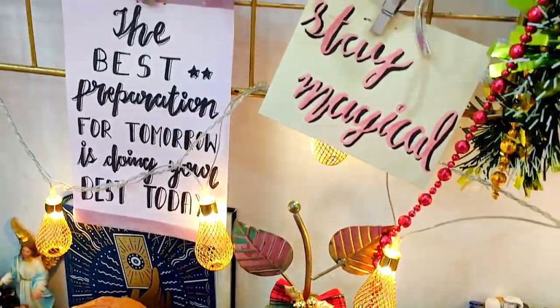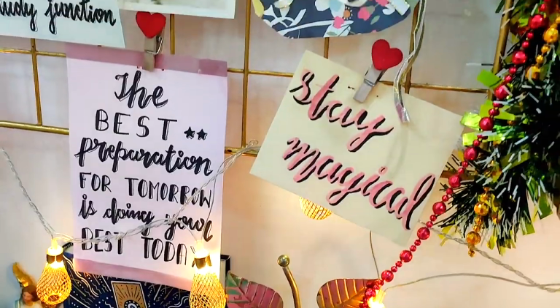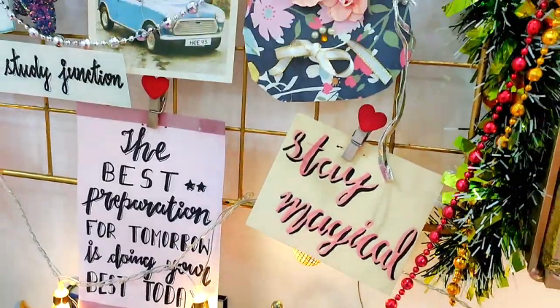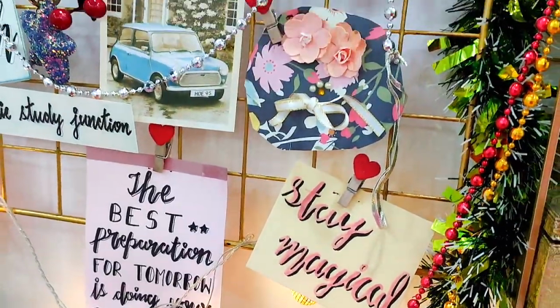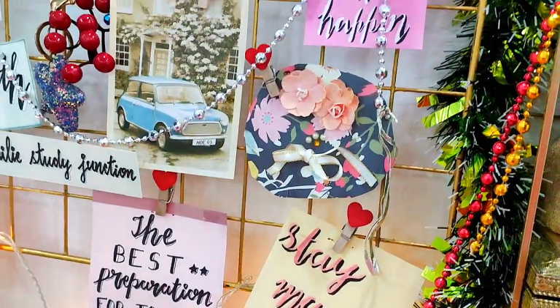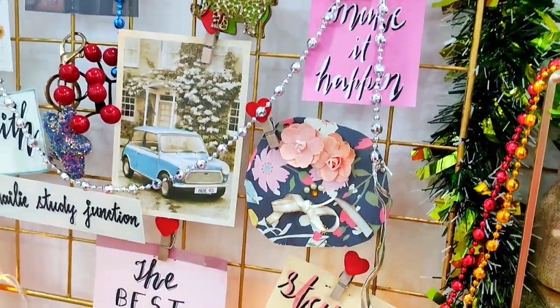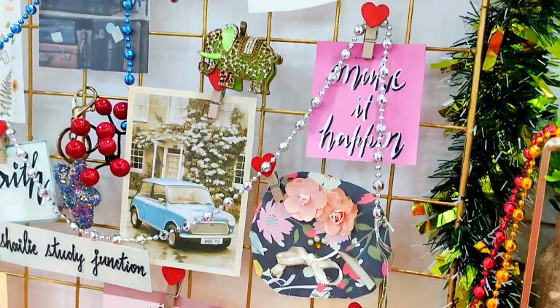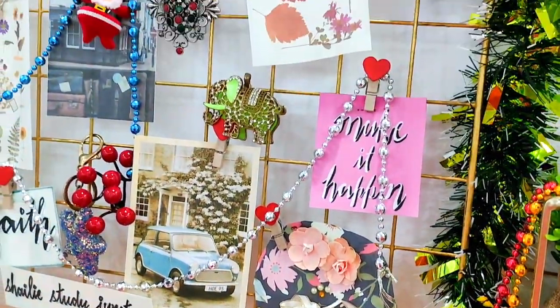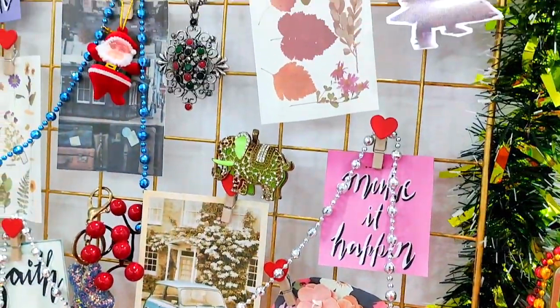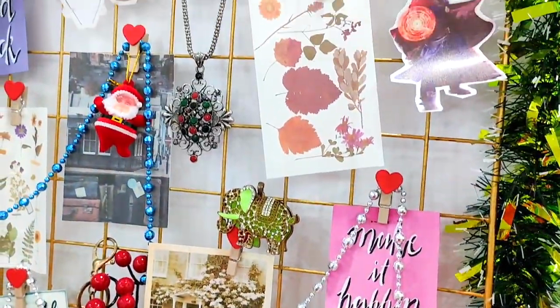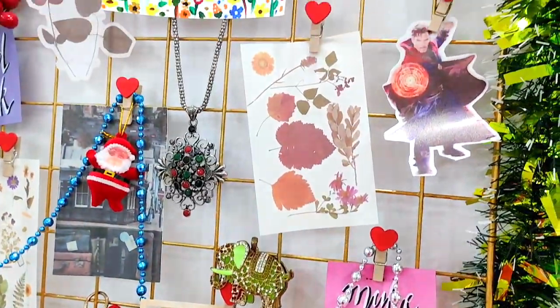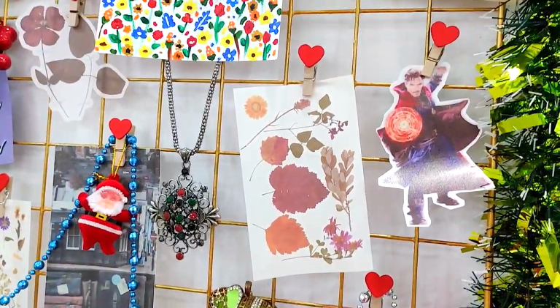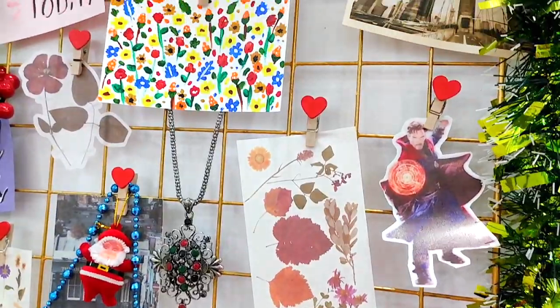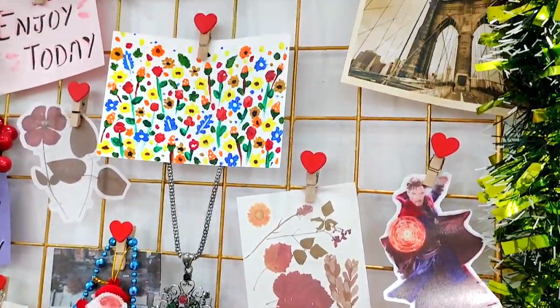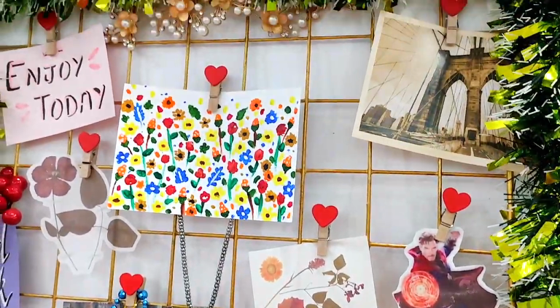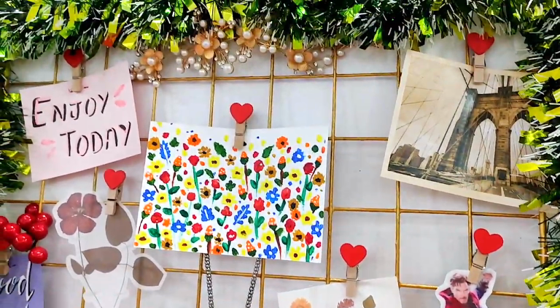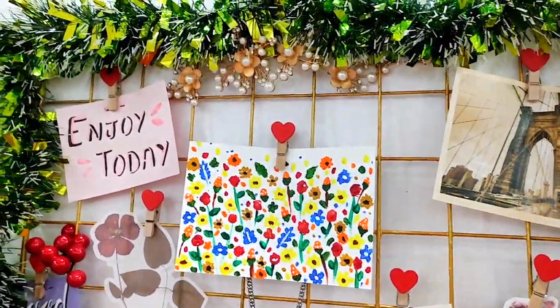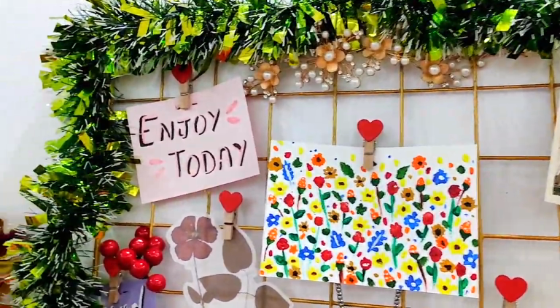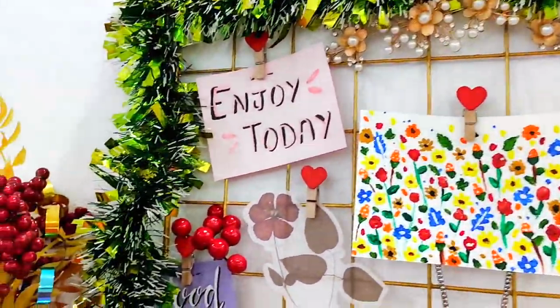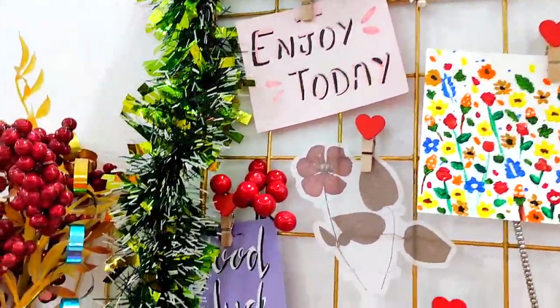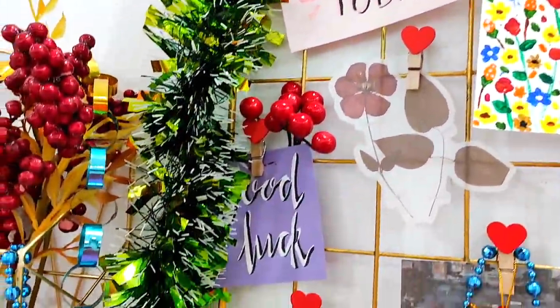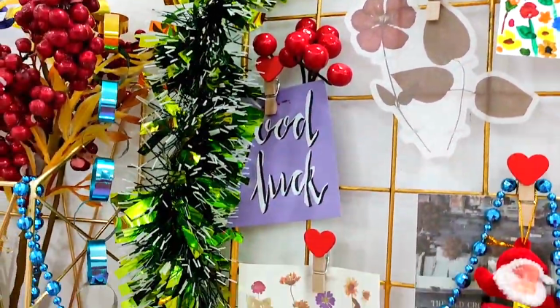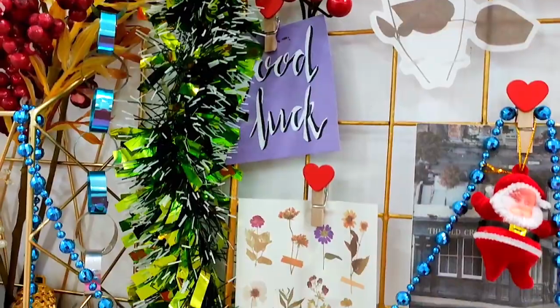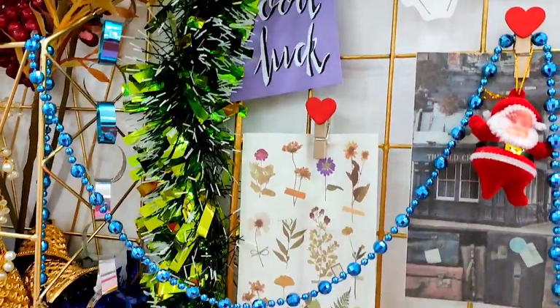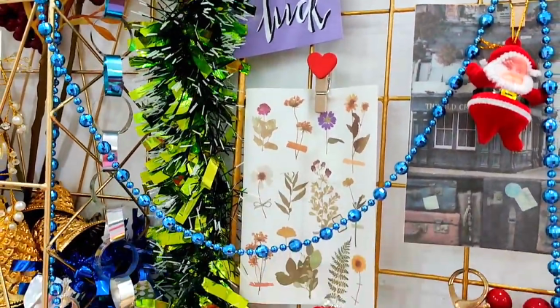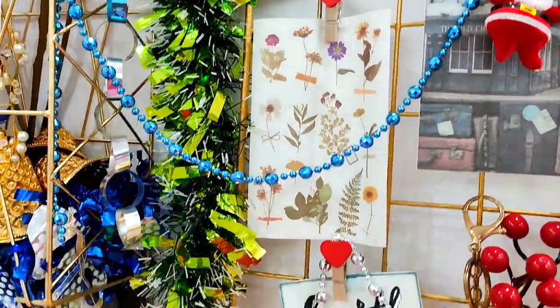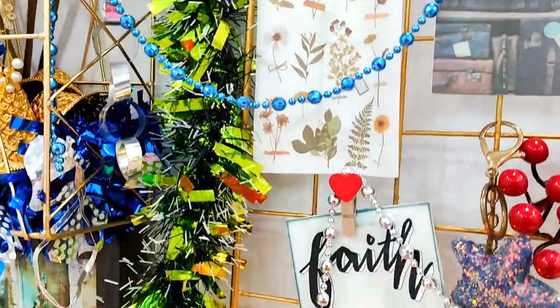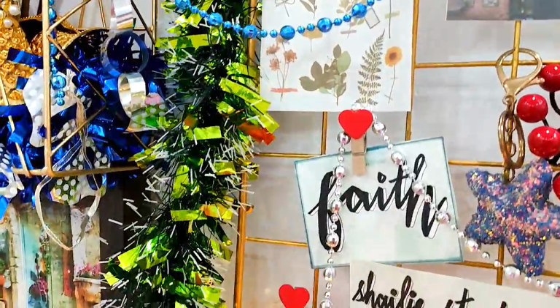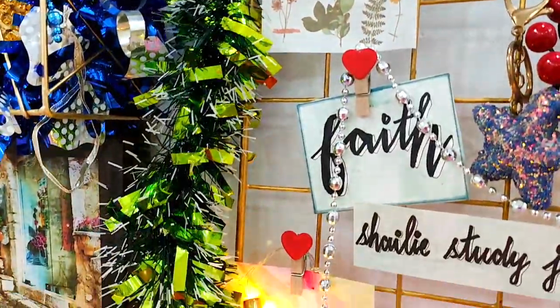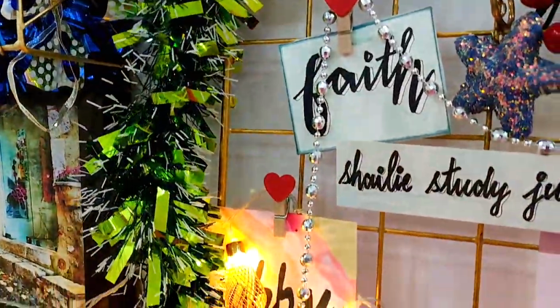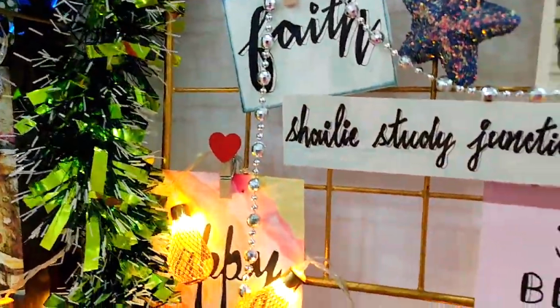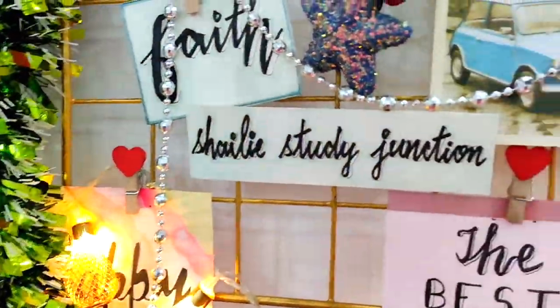This is my vision board and my favorite quote is: 'The best preparation for tomorrow is doing your best today.' I have added some cute quotes and positive words so that I am always motivated to create content for my Shelly fam.